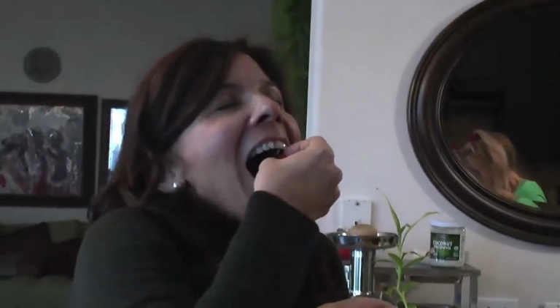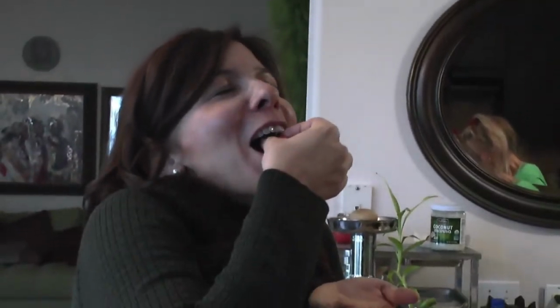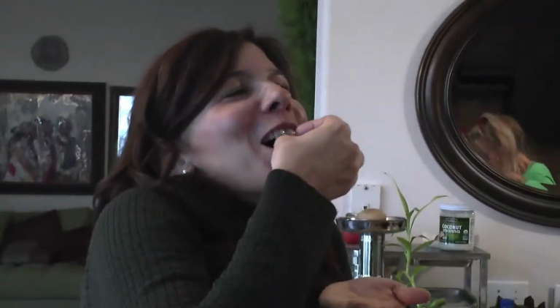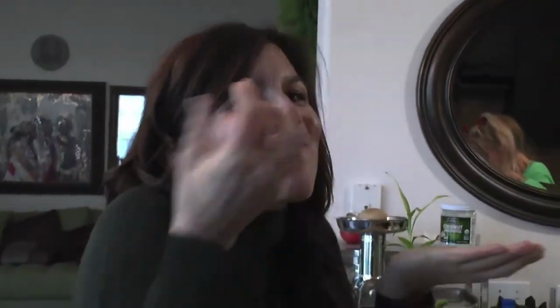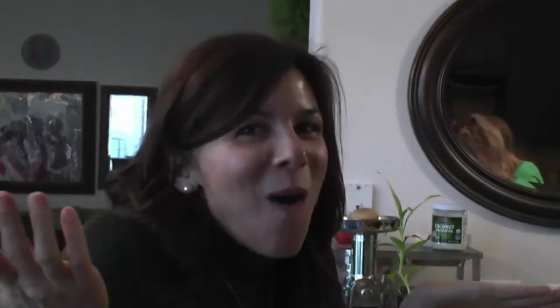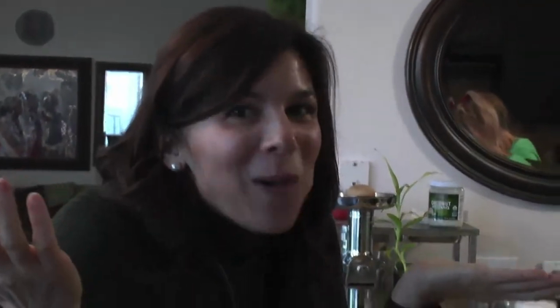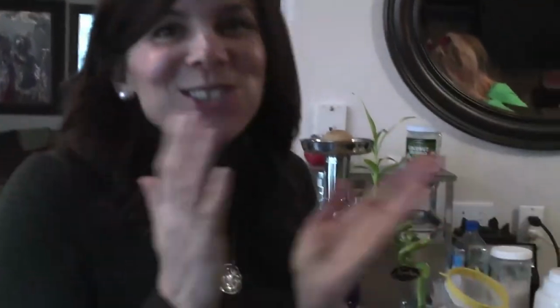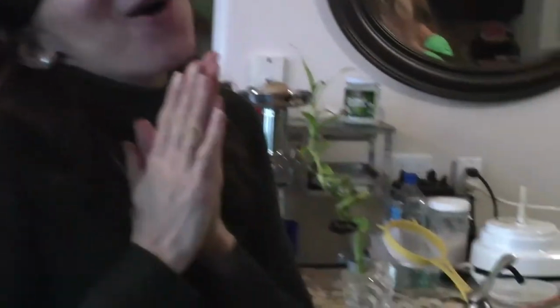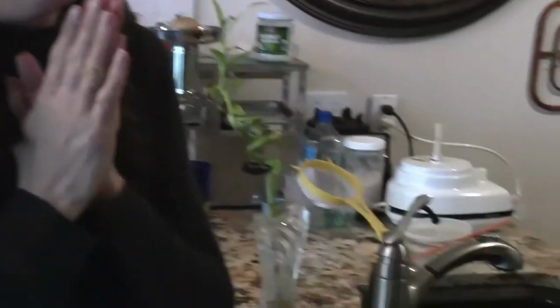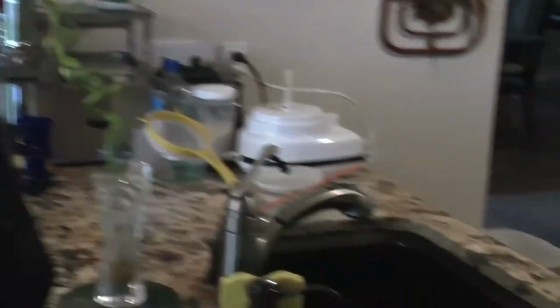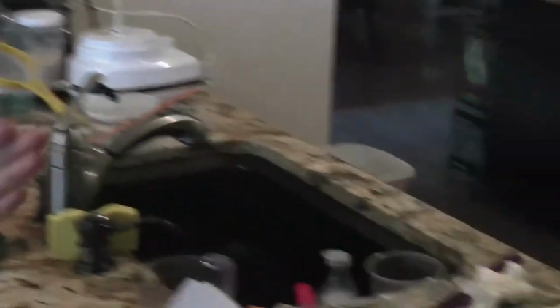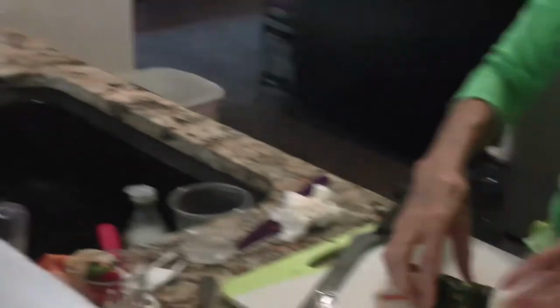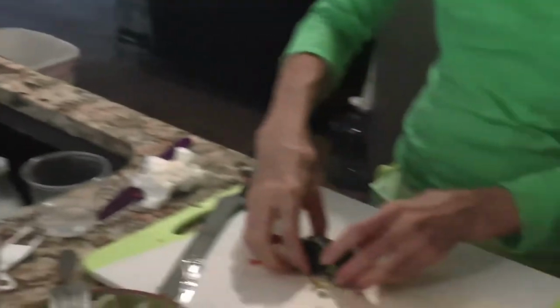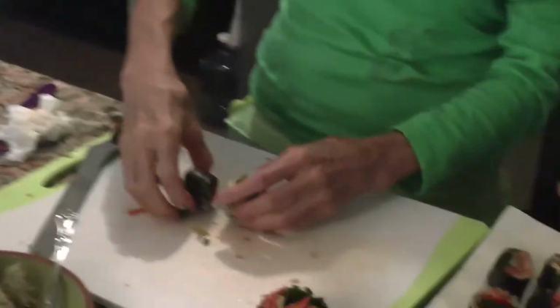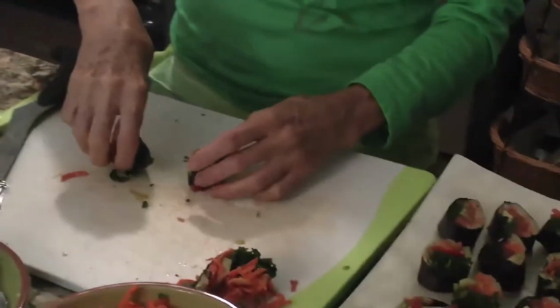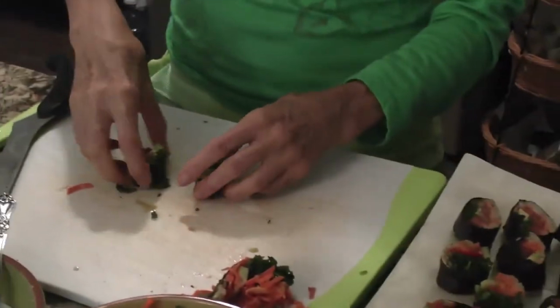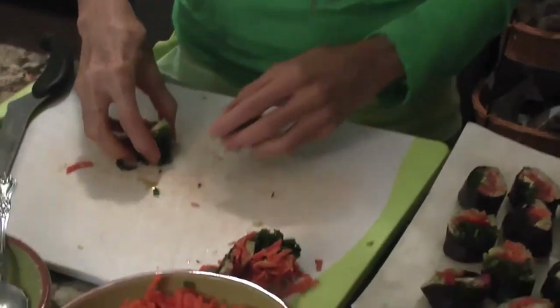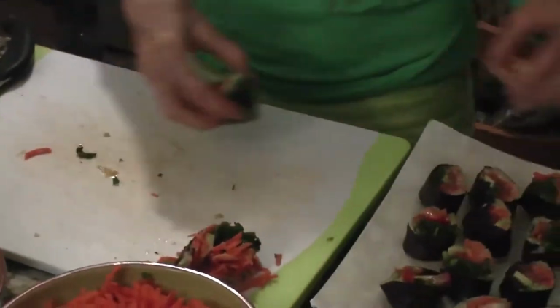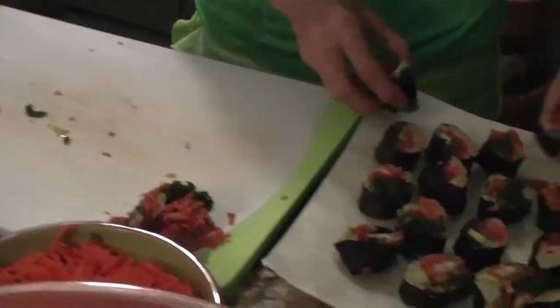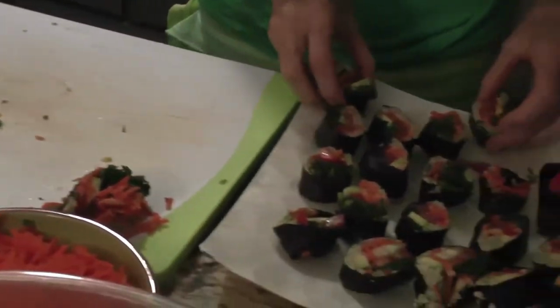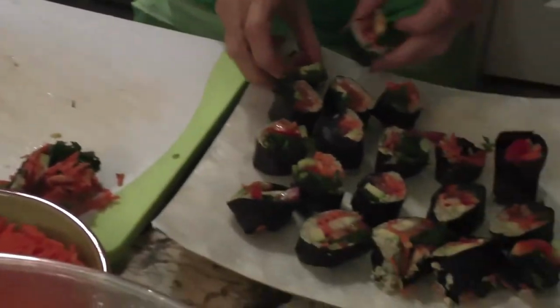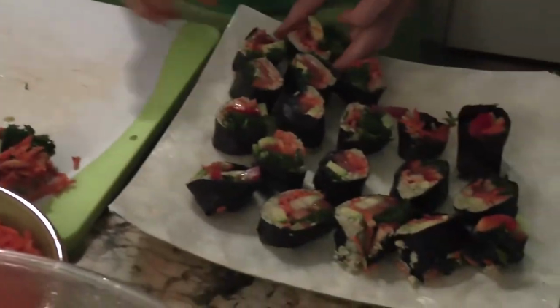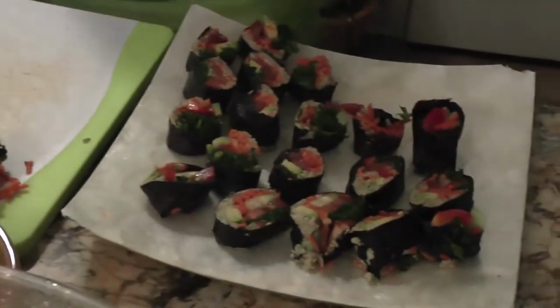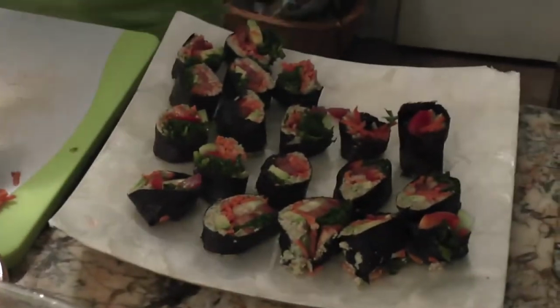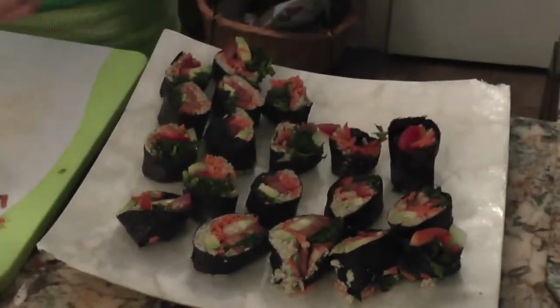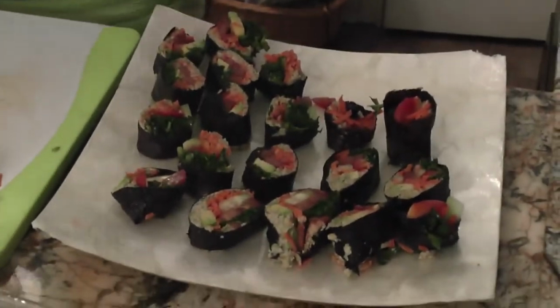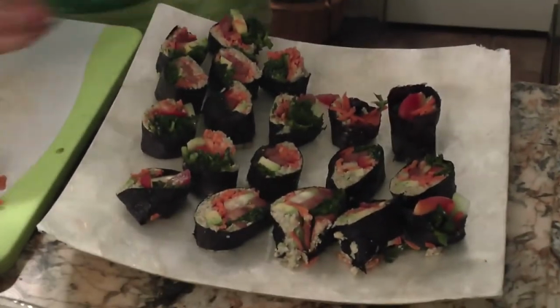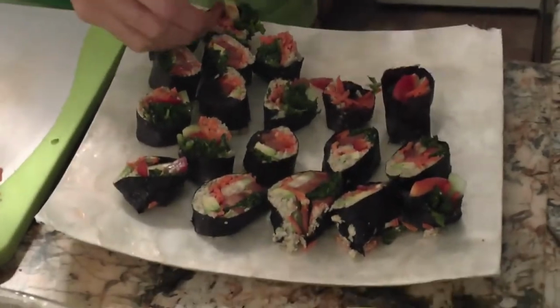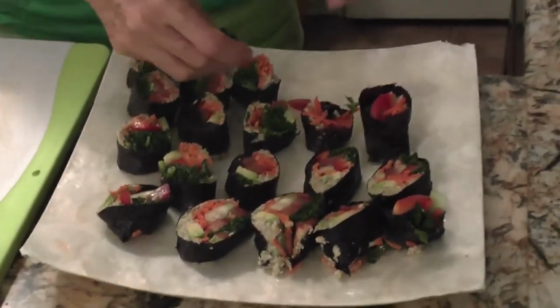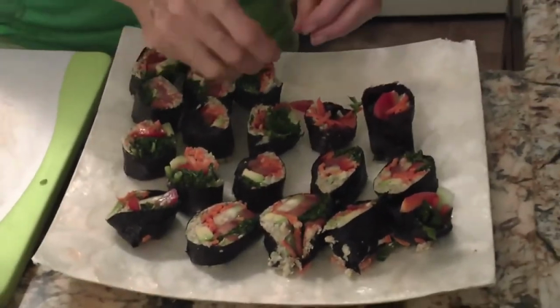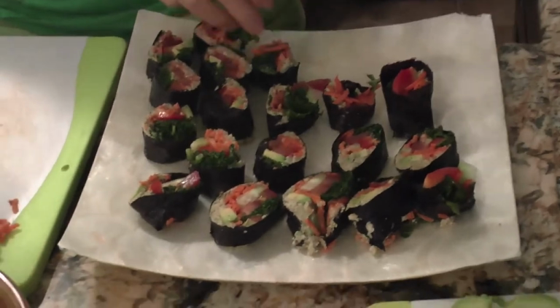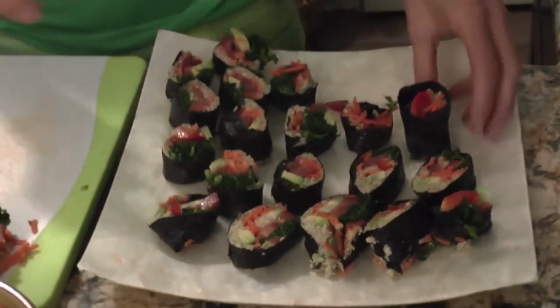Oh, that's so good! Oh, they're so cute. They're so cute!